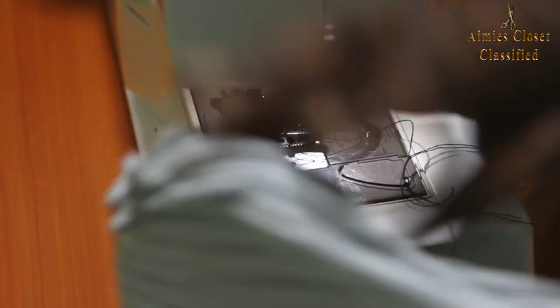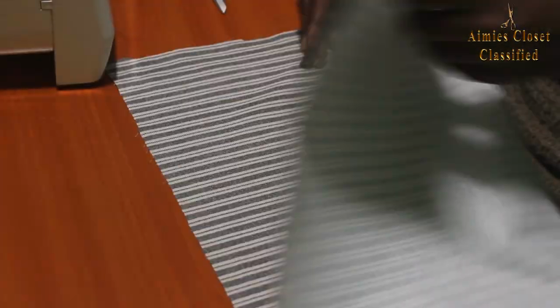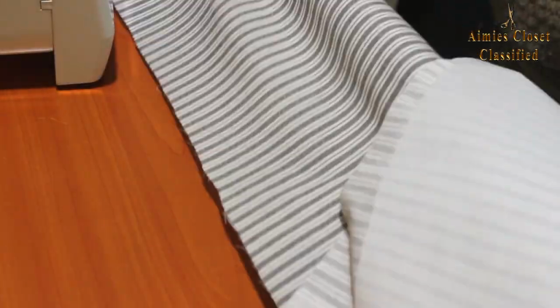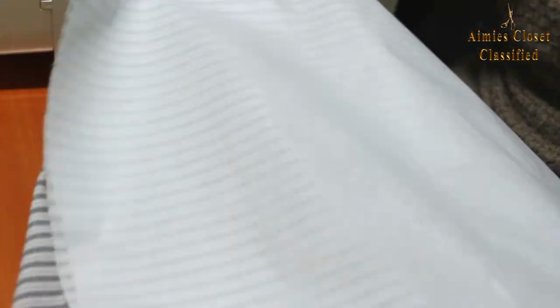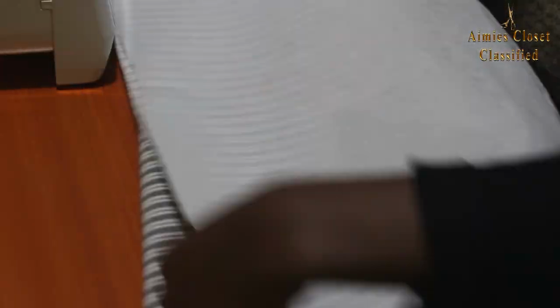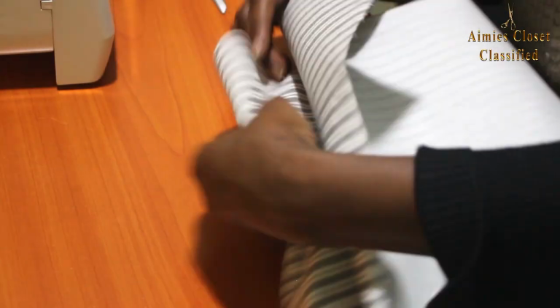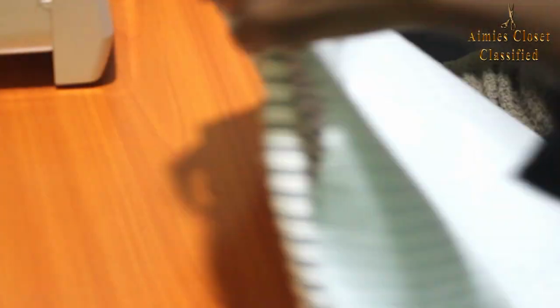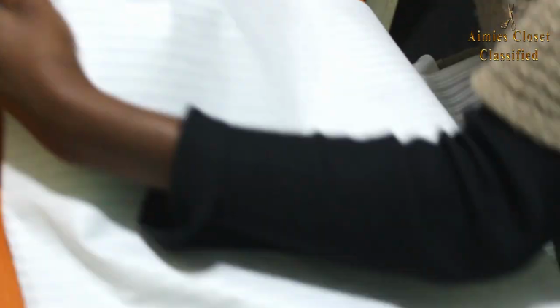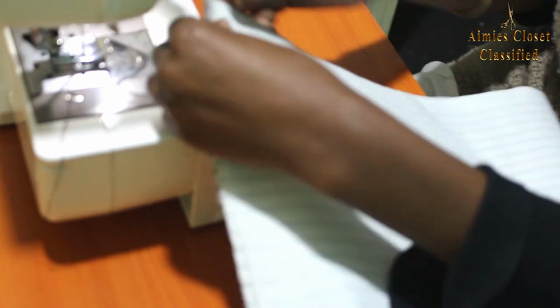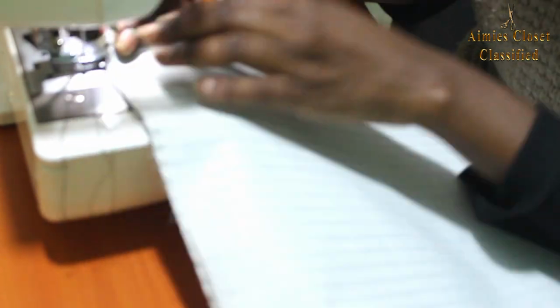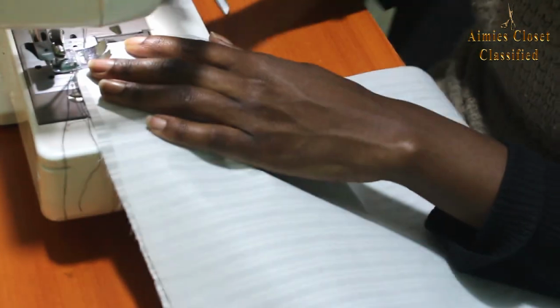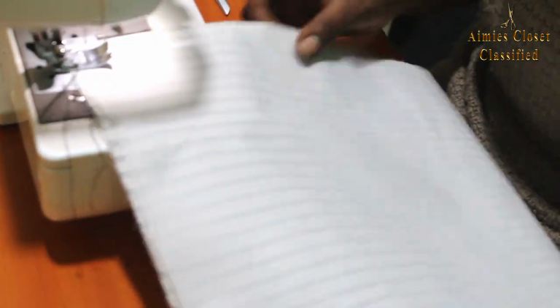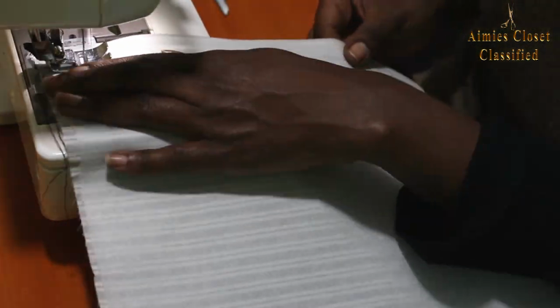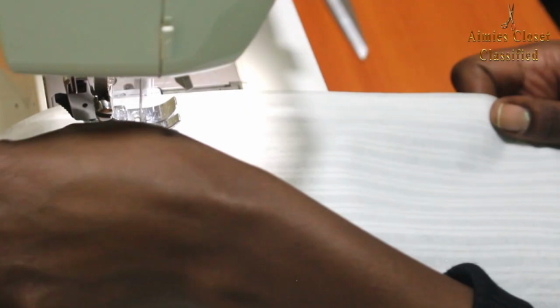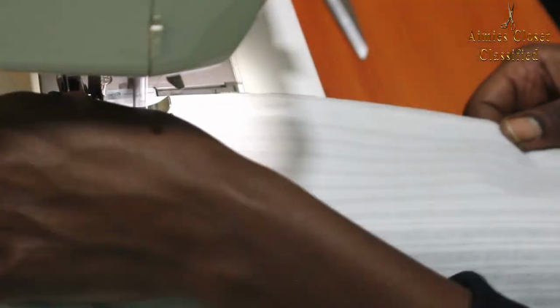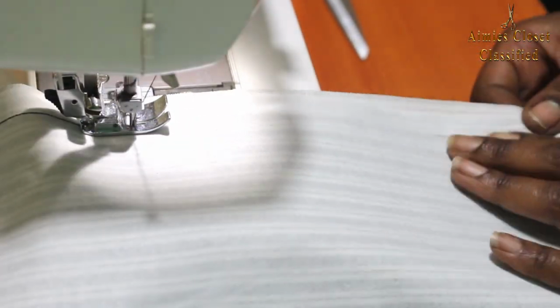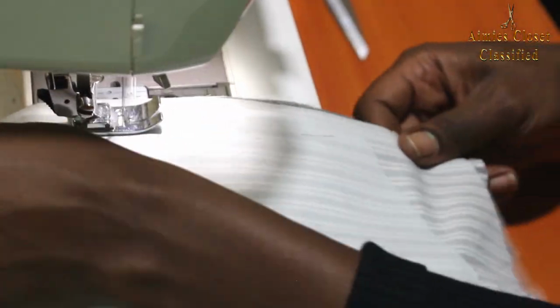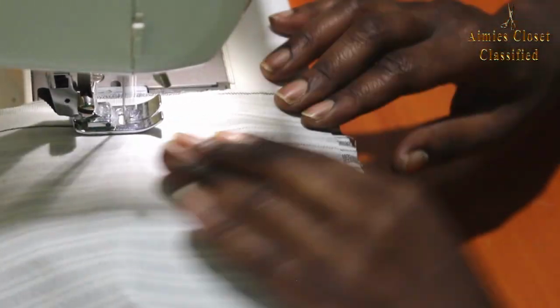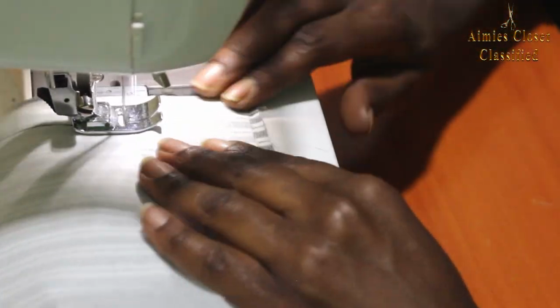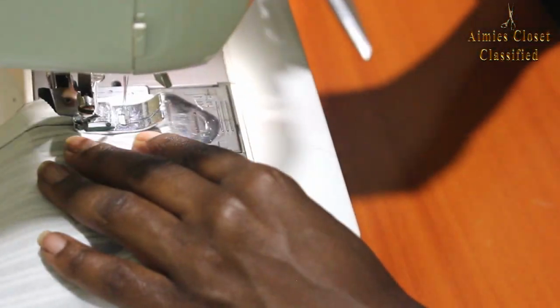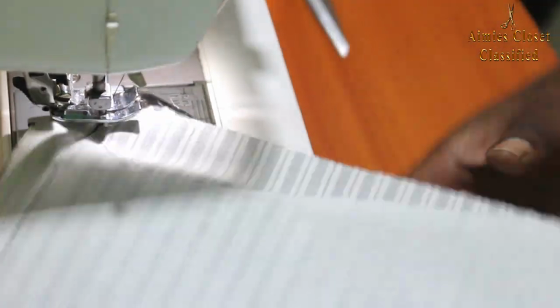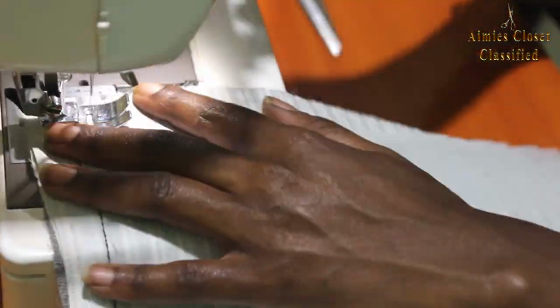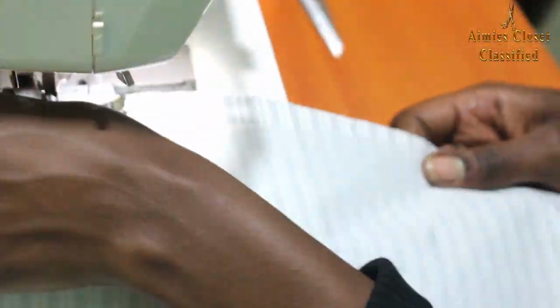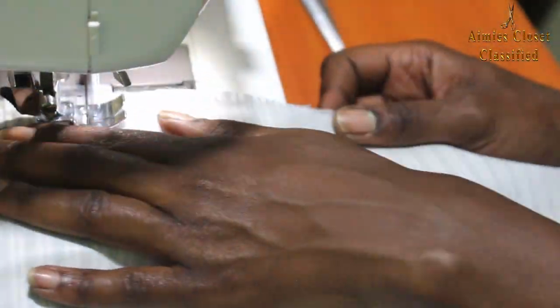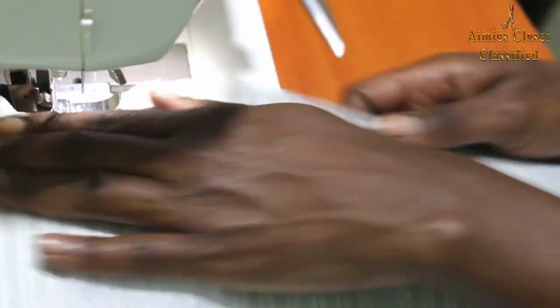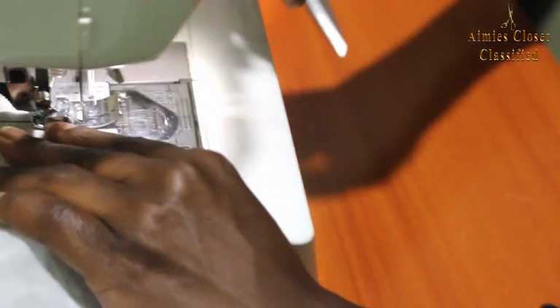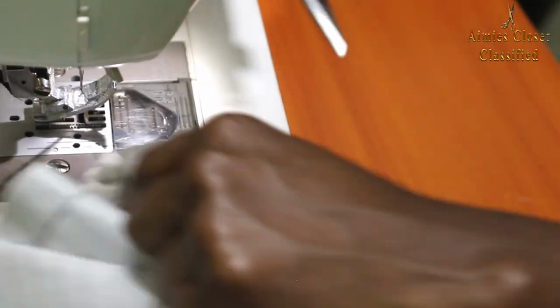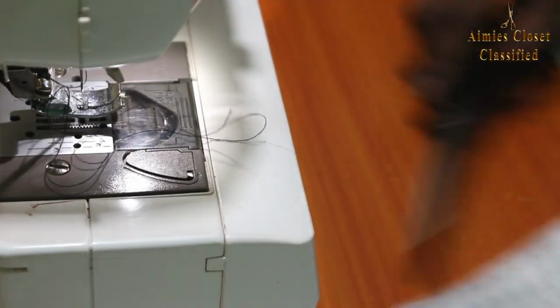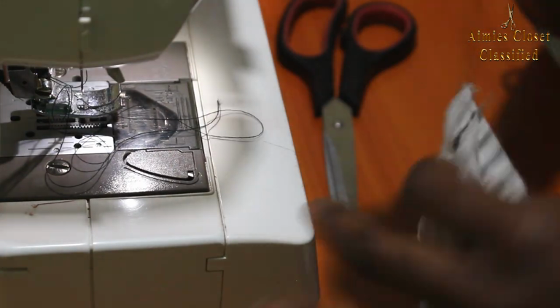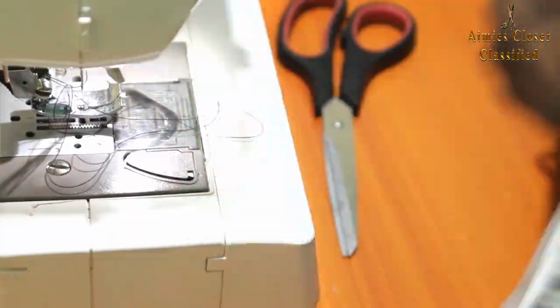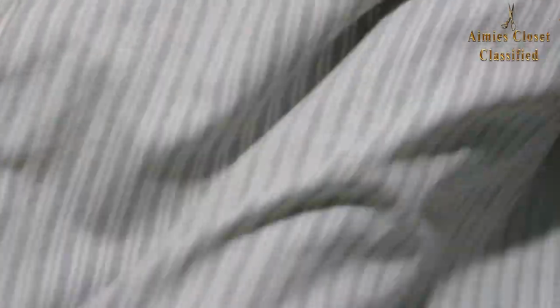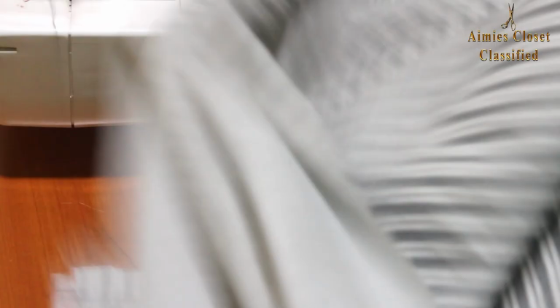I then took the rectangular piece we'd cut initially, ironed gum on it, then sewed the open edges with the wrong side facing up, inverted it, and stitched the open side closed. This piece would make the bow, and I didn't want it too droopy — hence the gum.